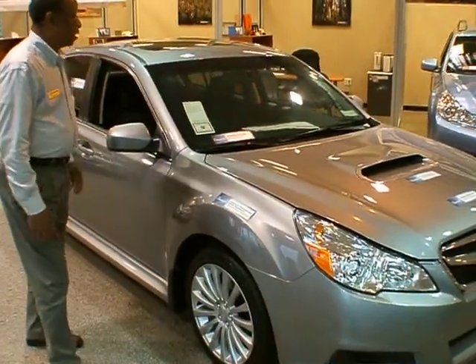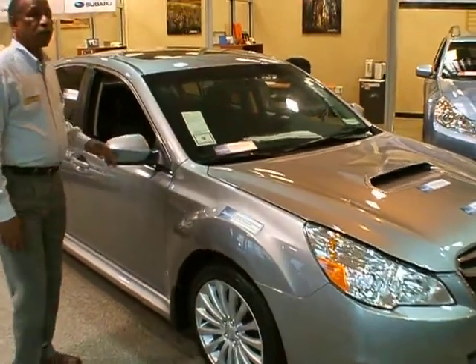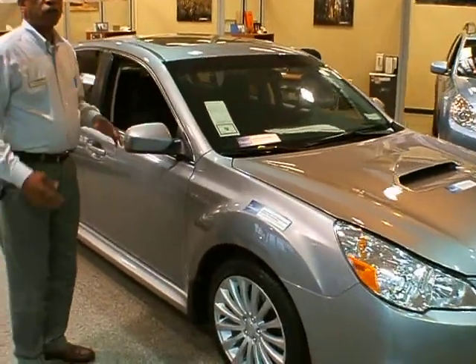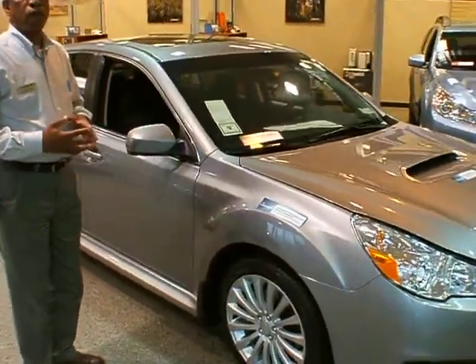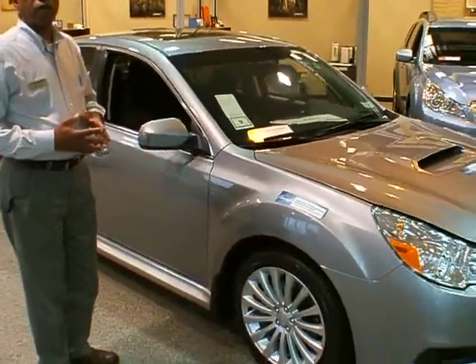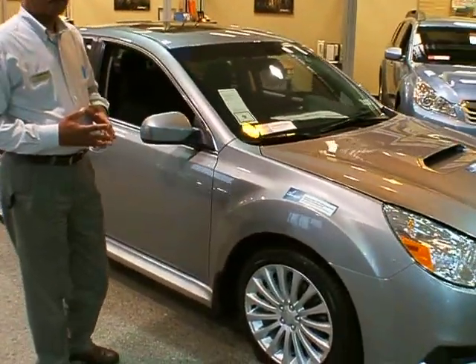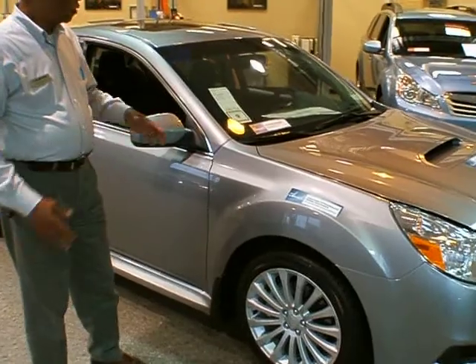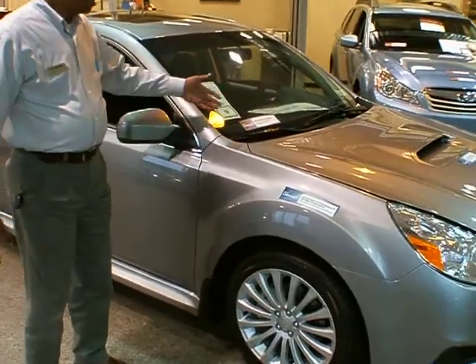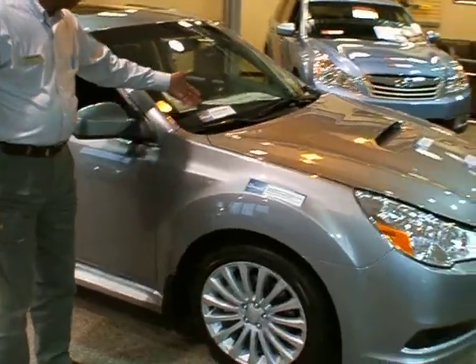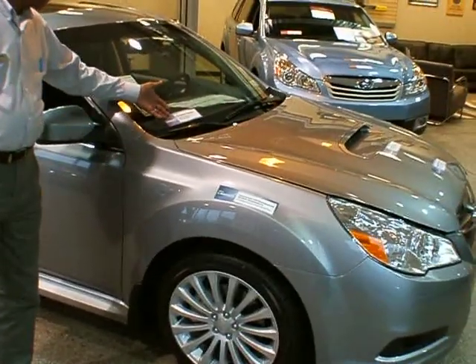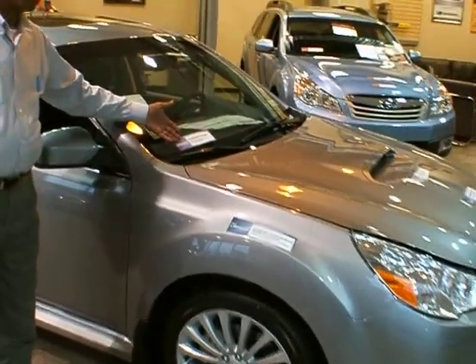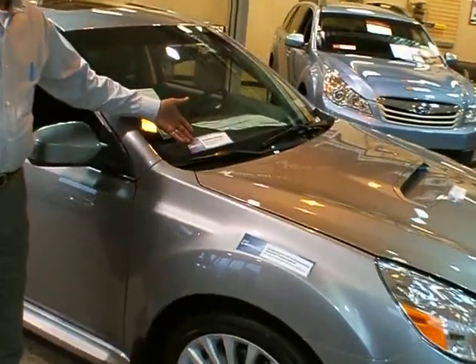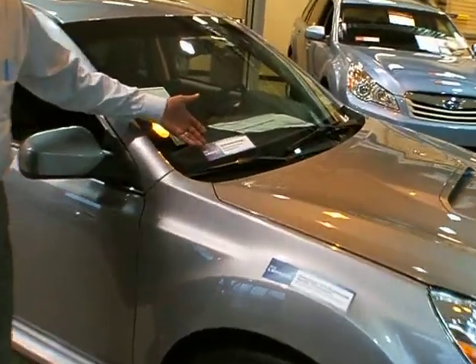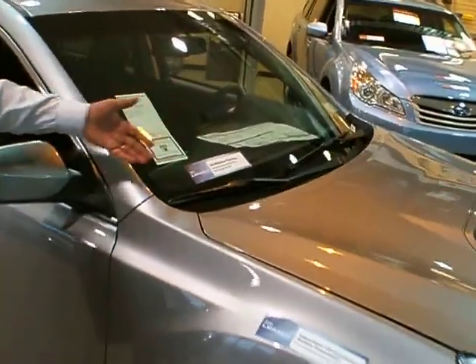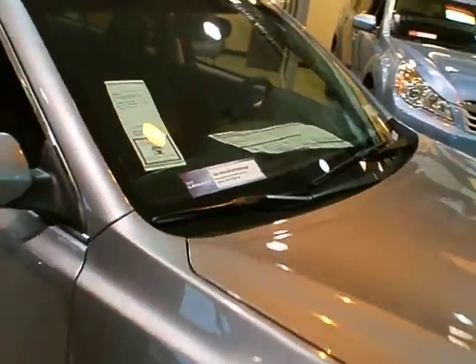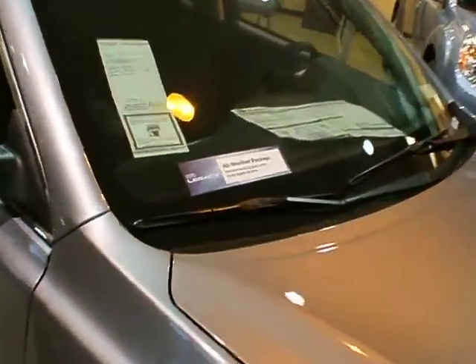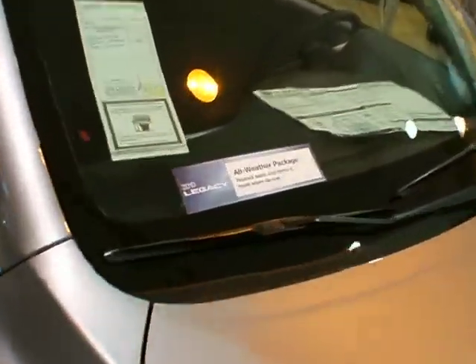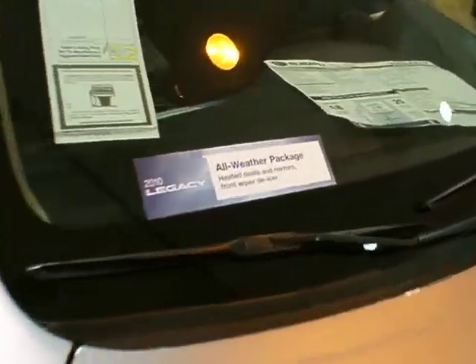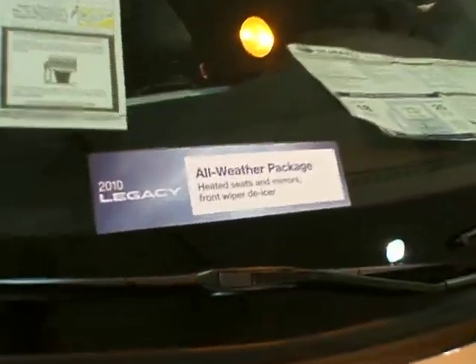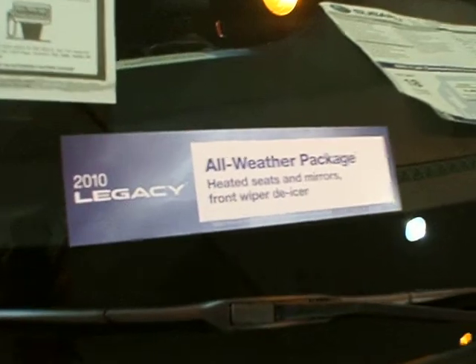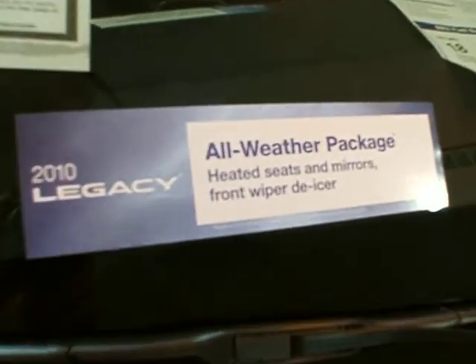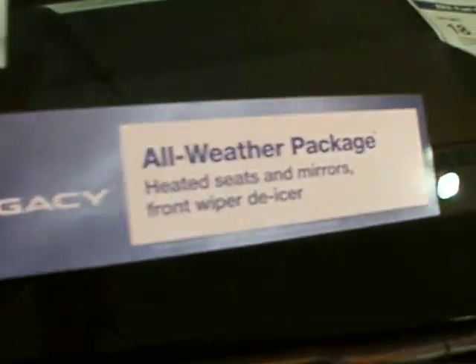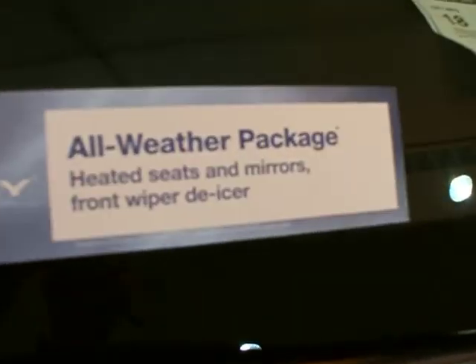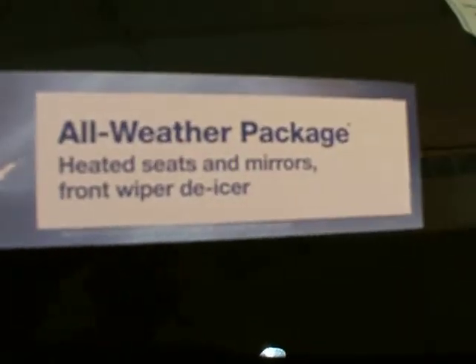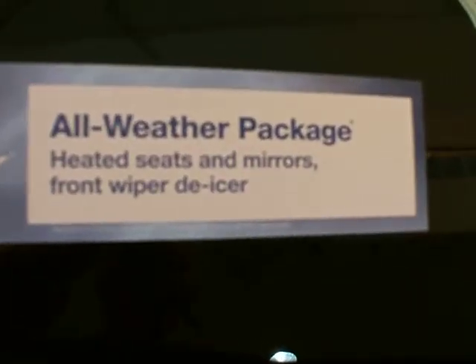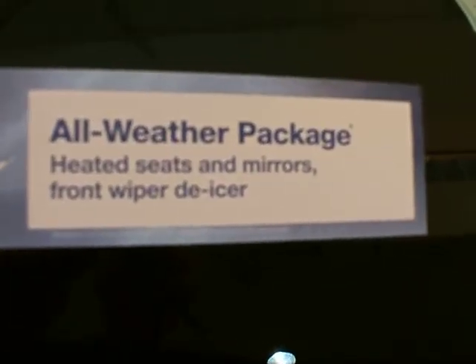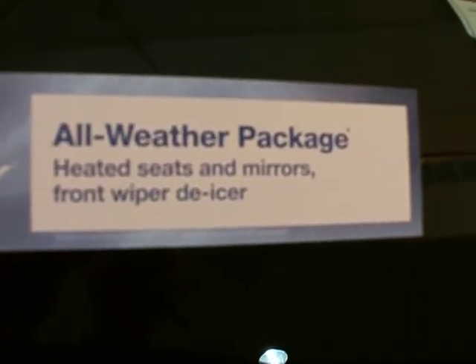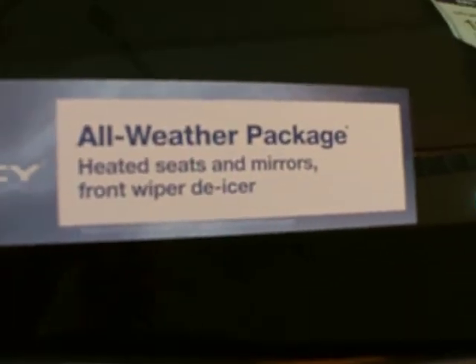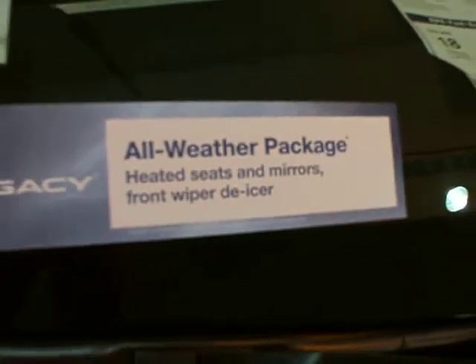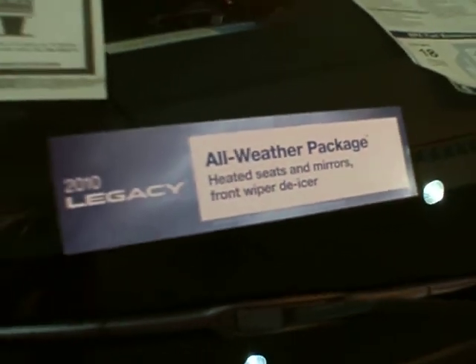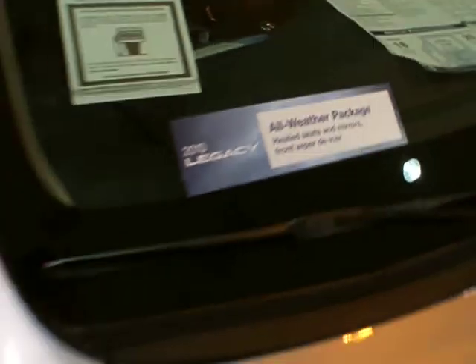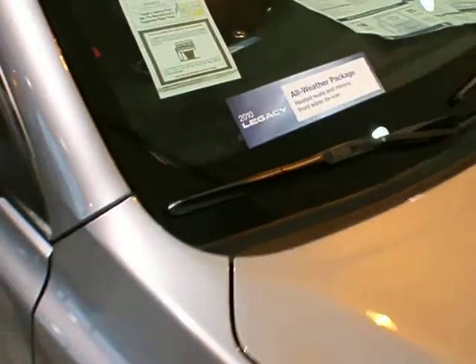The vehicle is also available with some options including the all-weather package. That includes heated seats, heated mirrors, and heated windshield wiper blades — all included in the all-weather package, available as an option.